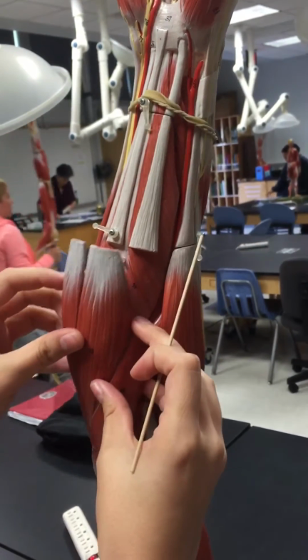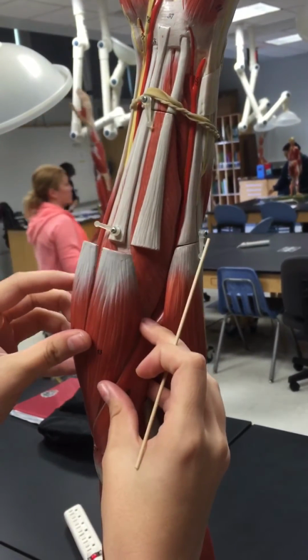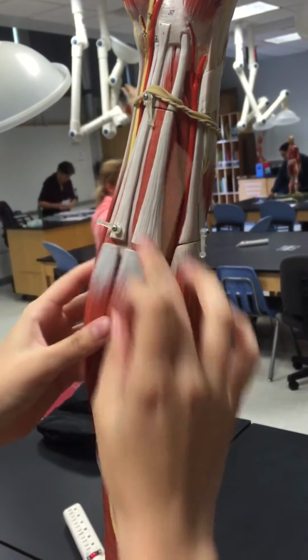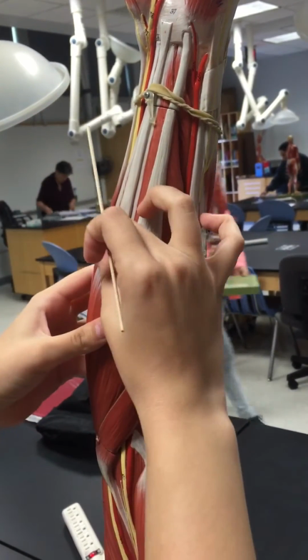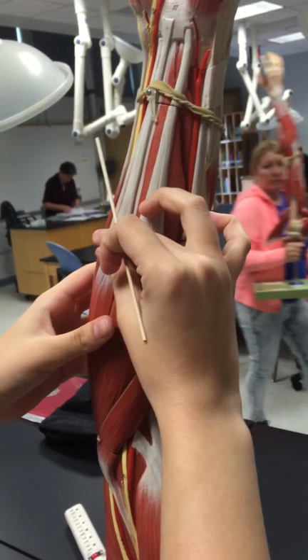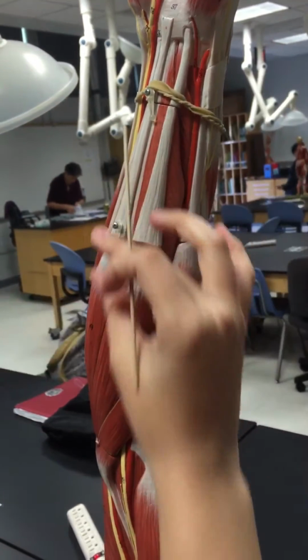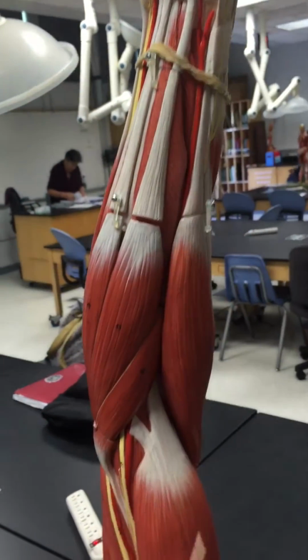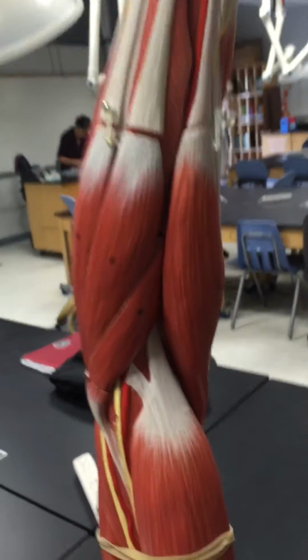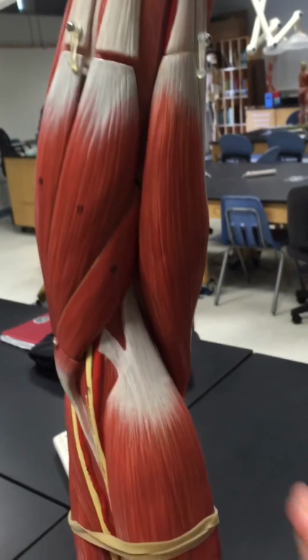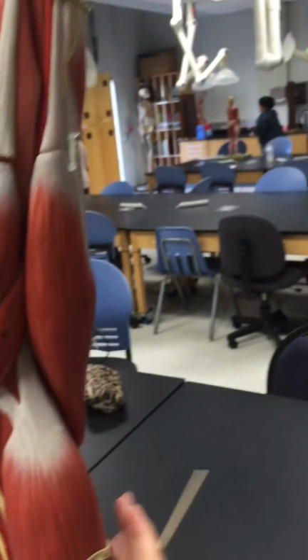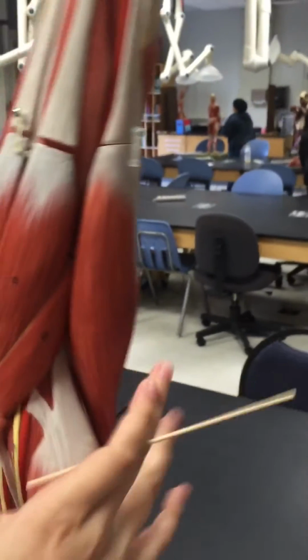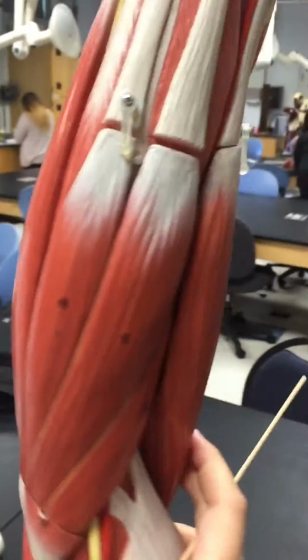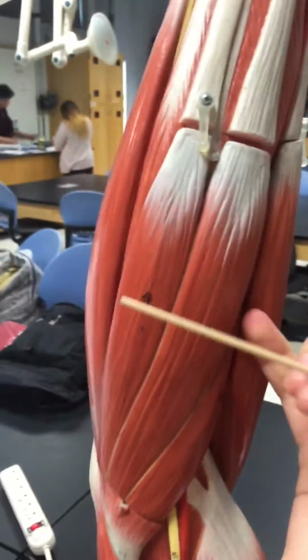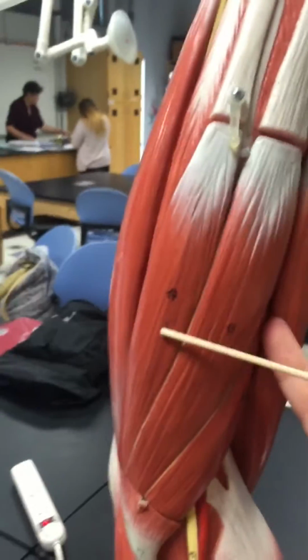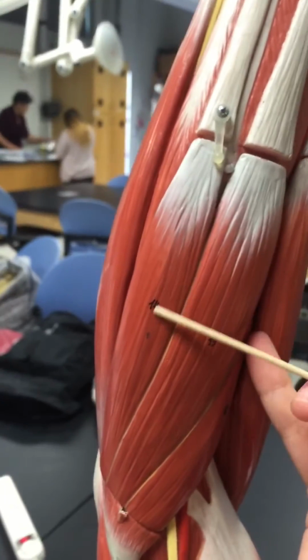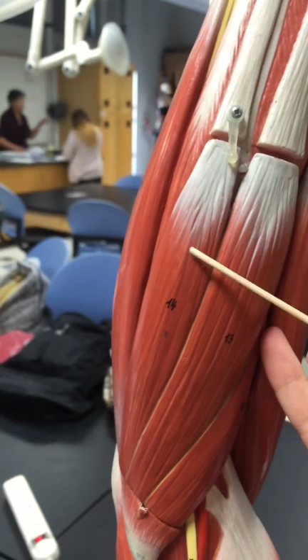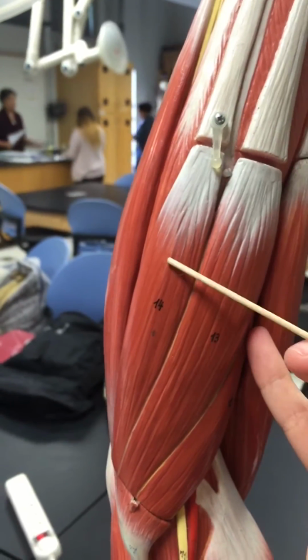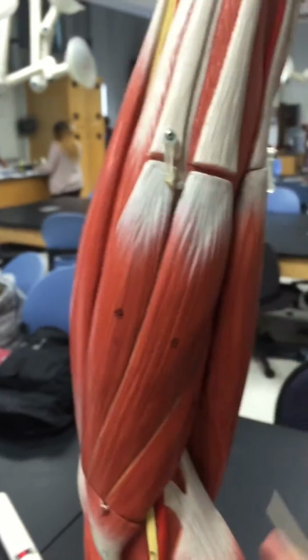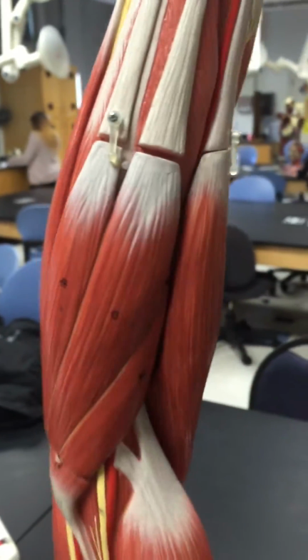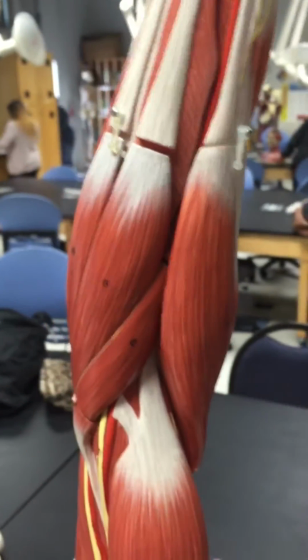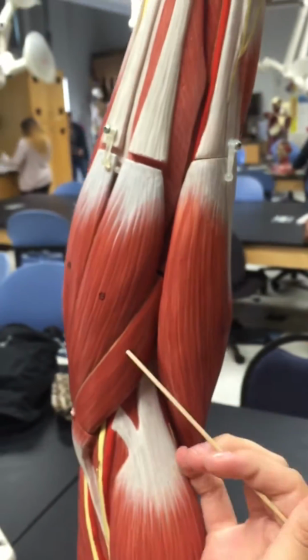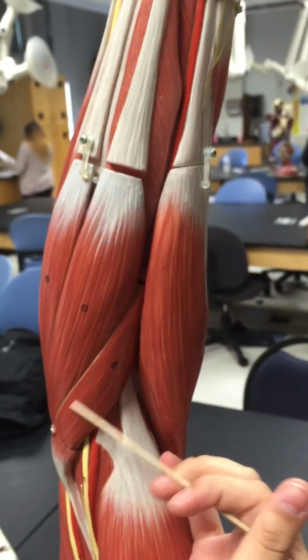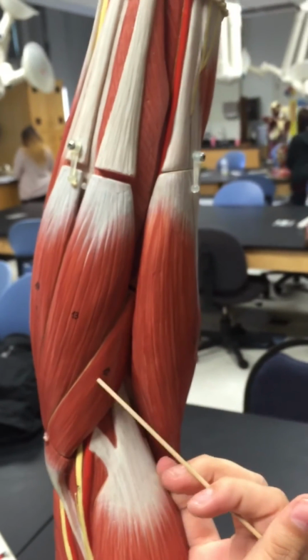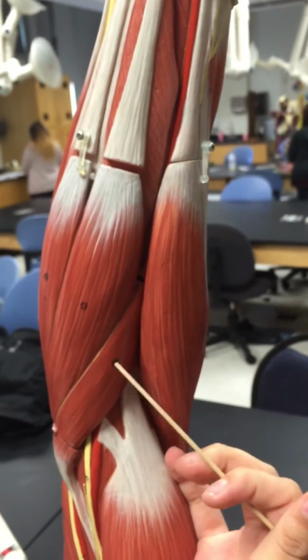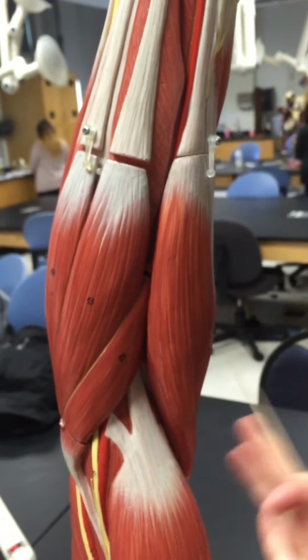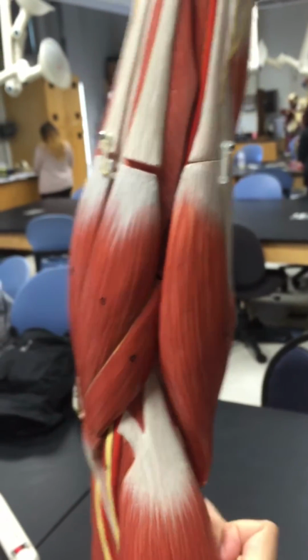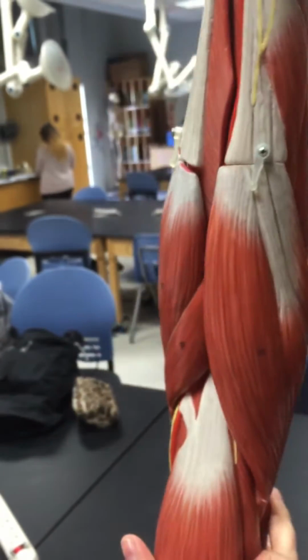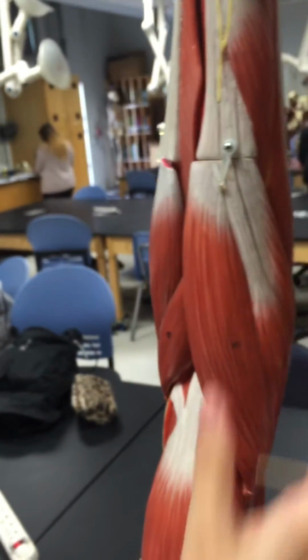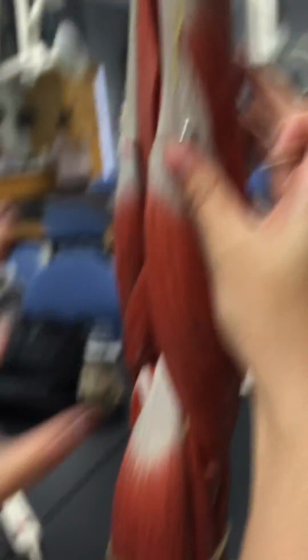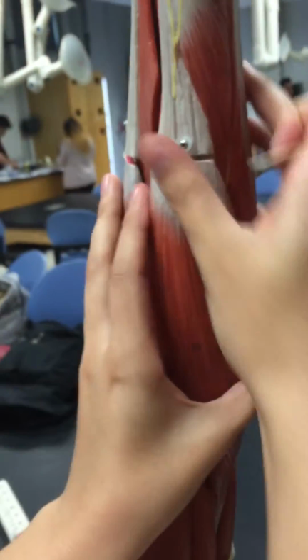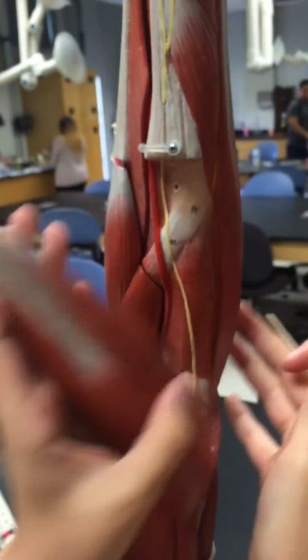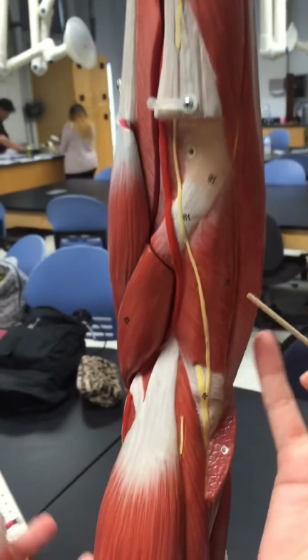Then we have the palmaris longus, which is right here. Then the pronator teres, and then deep we have the supinator.